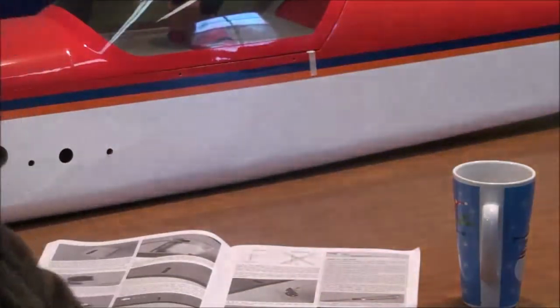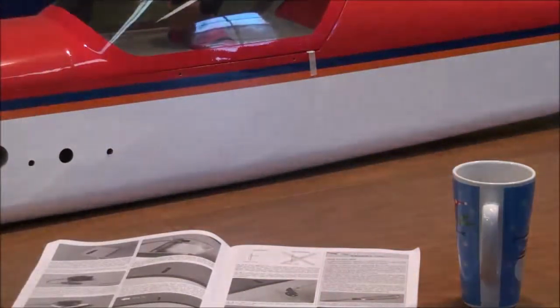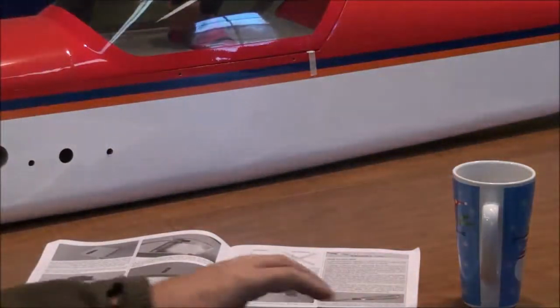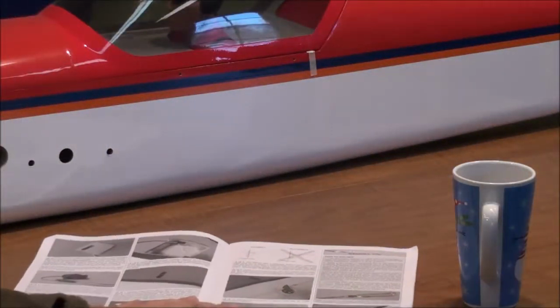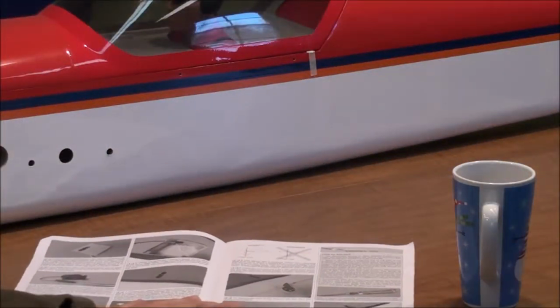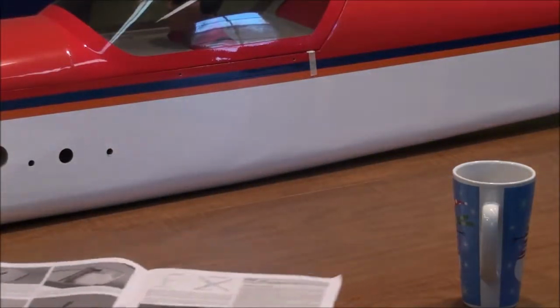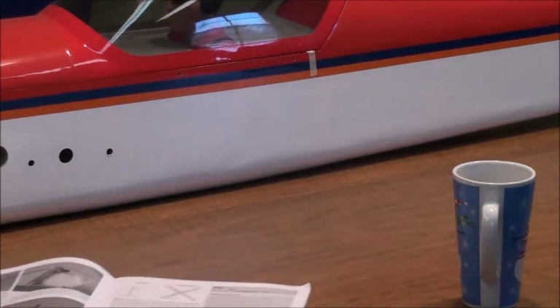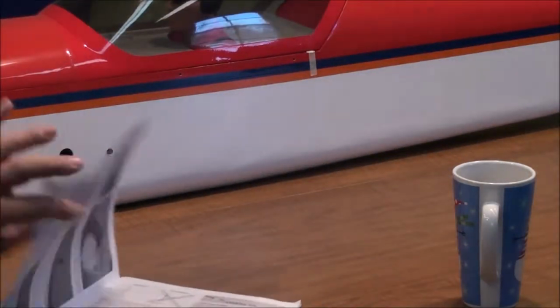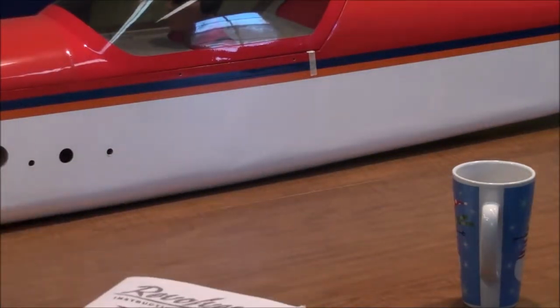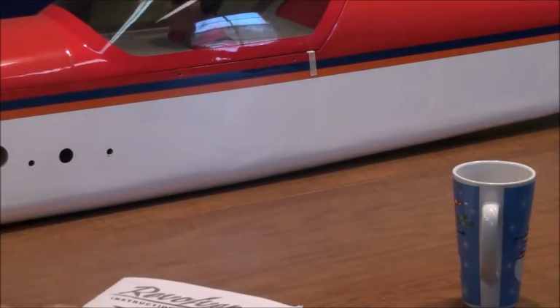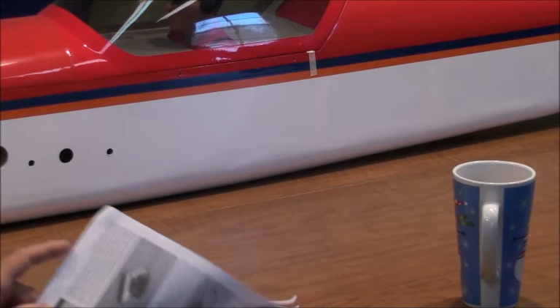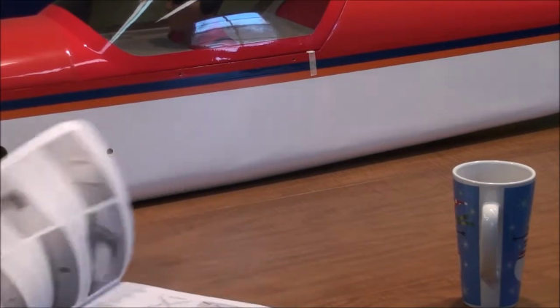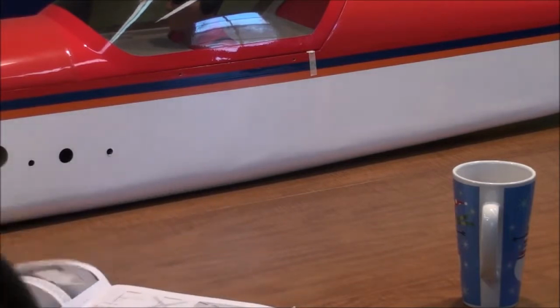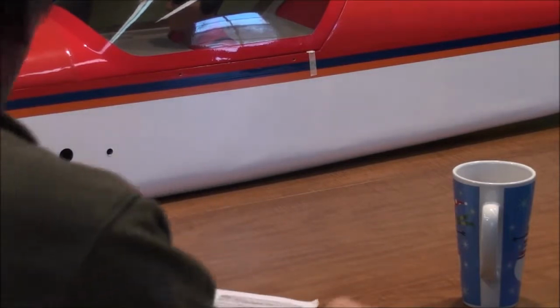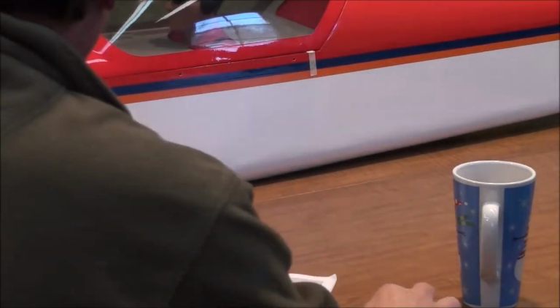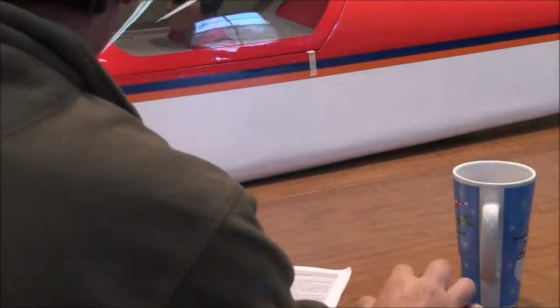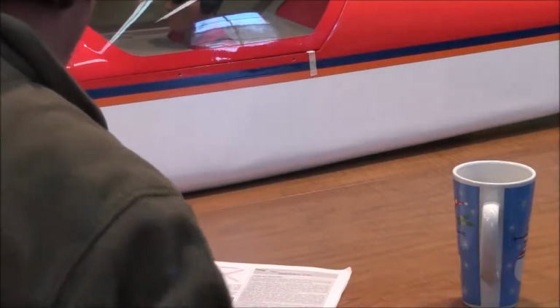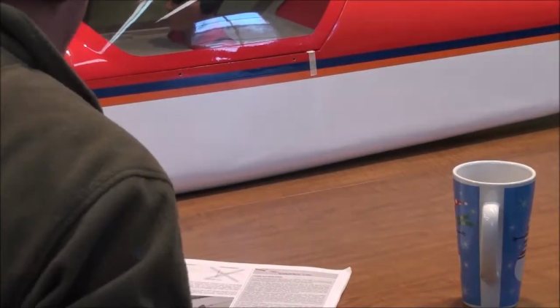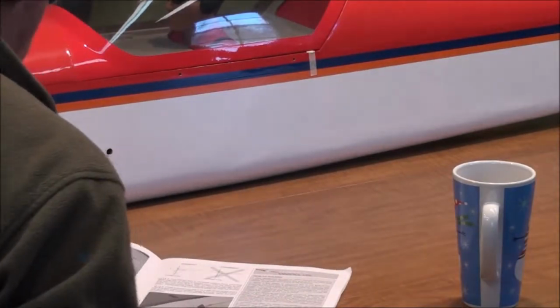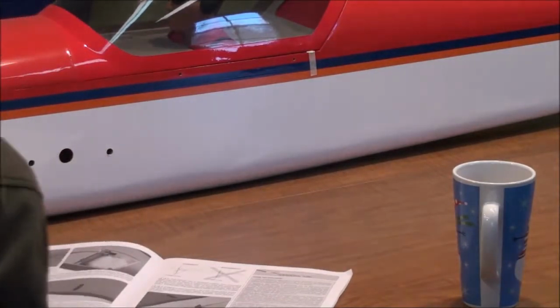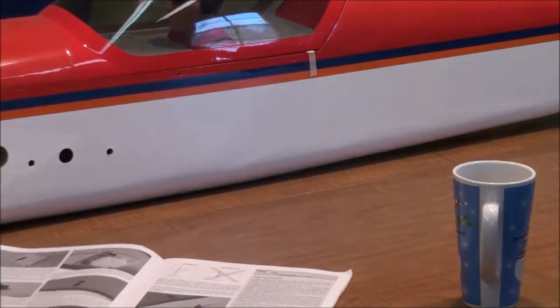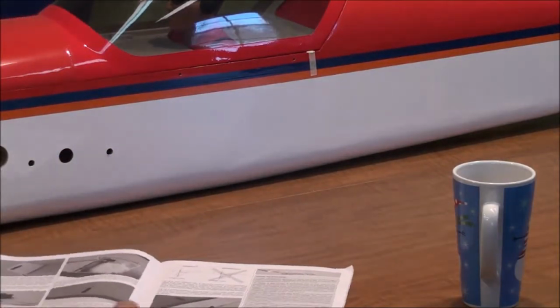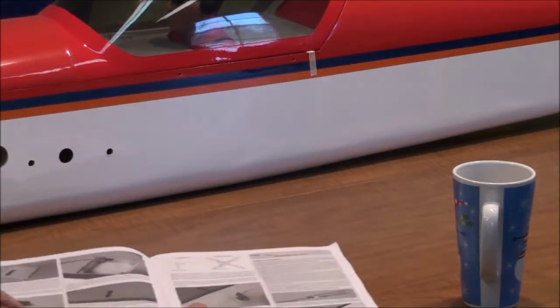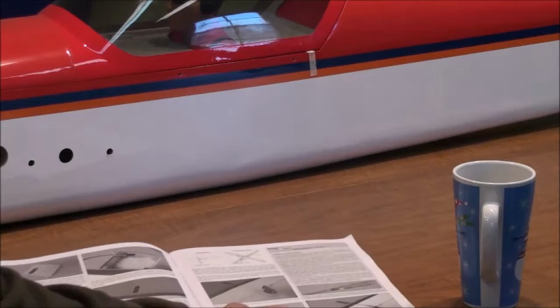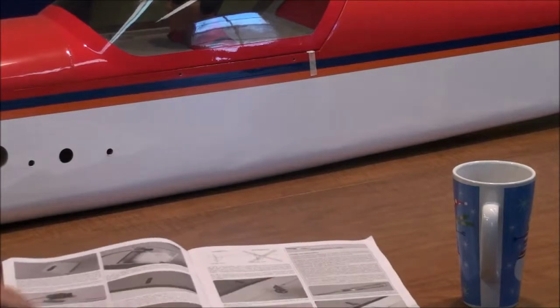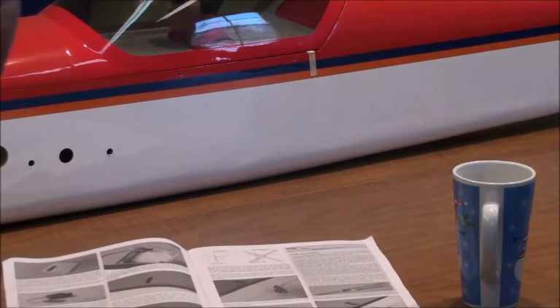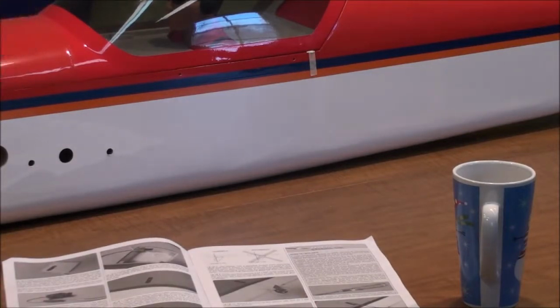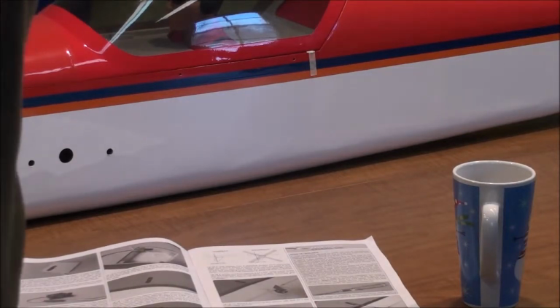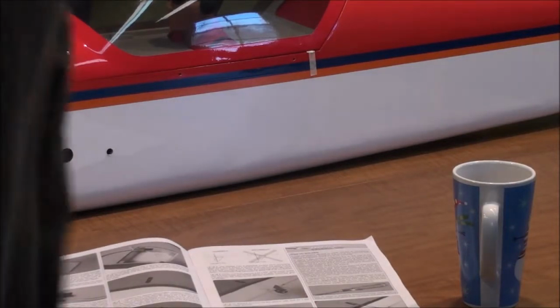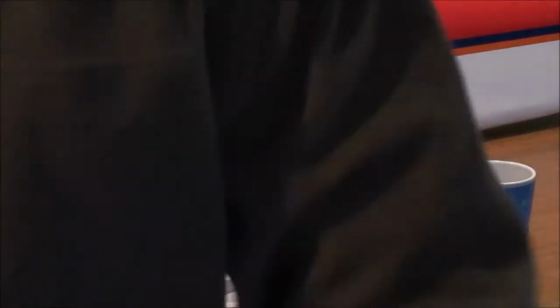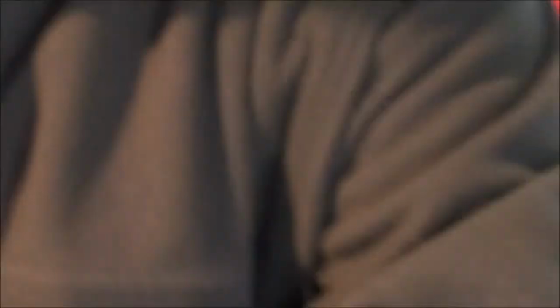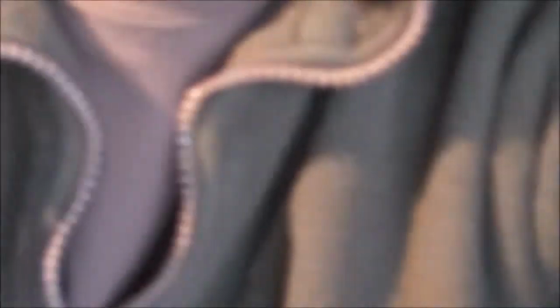I'm getting ready to make a couple of my extension leads. They tell you that you need to make sure you get all your questions answered.